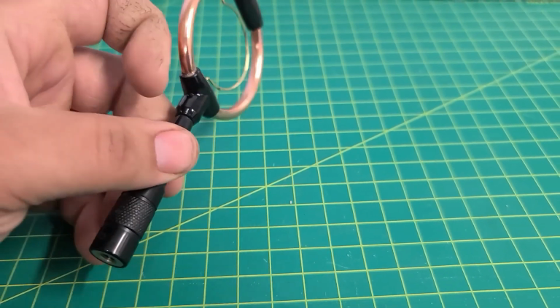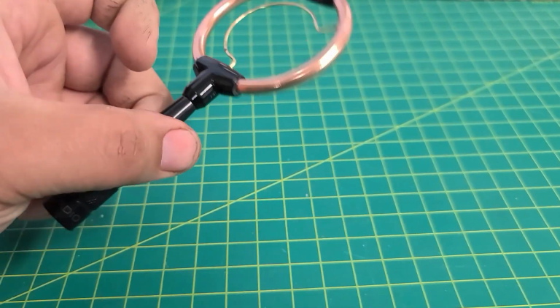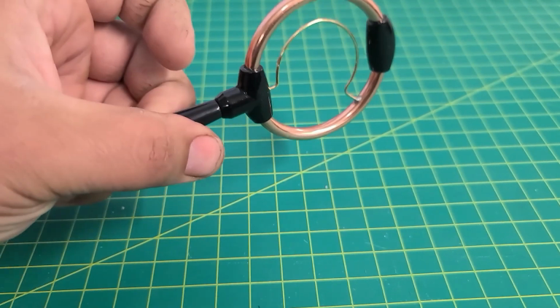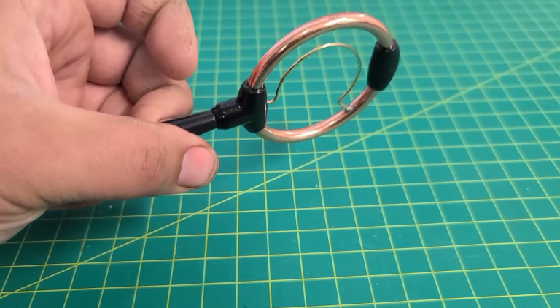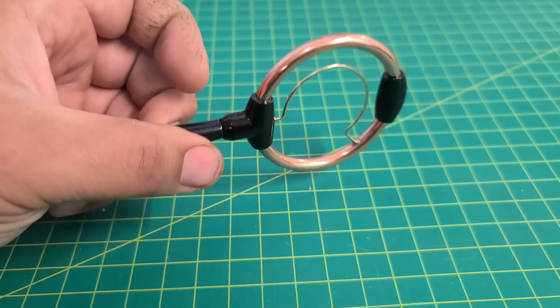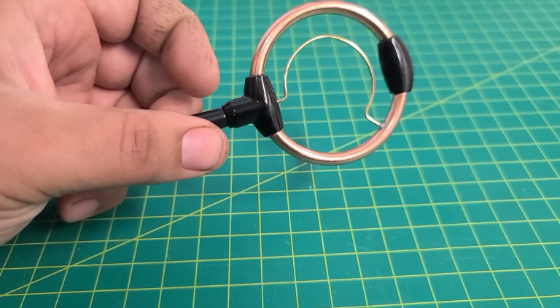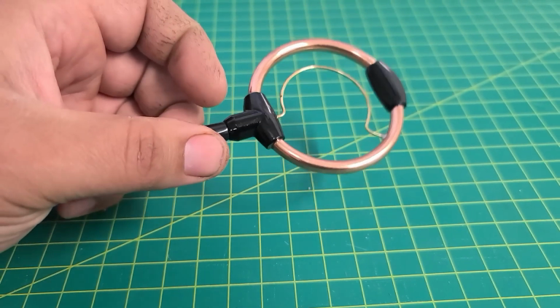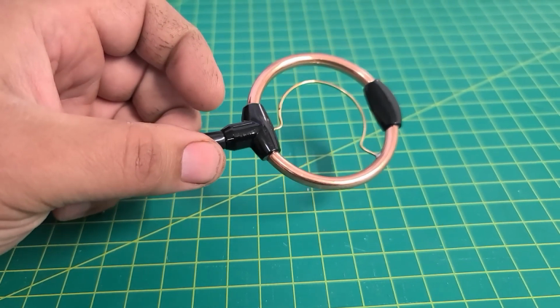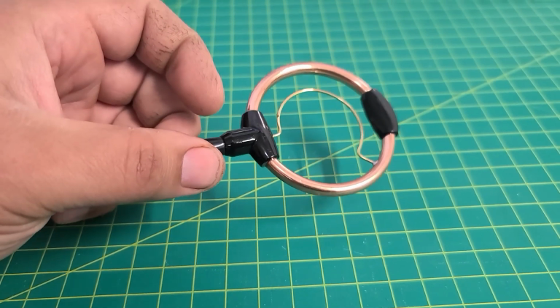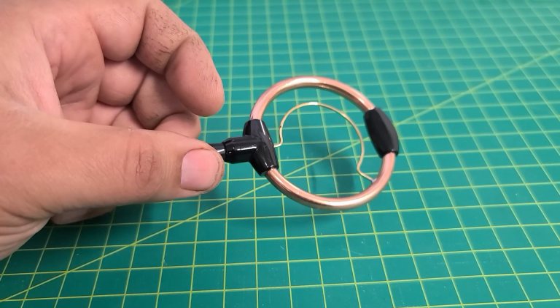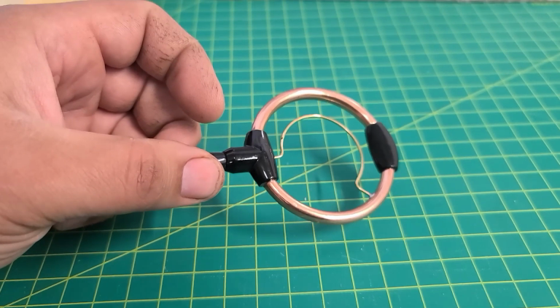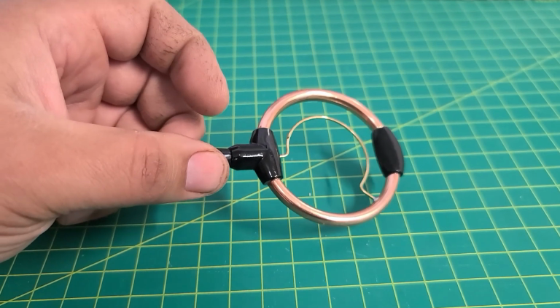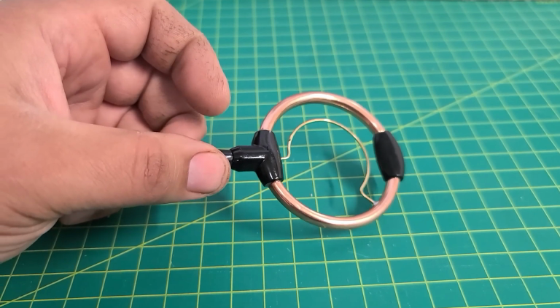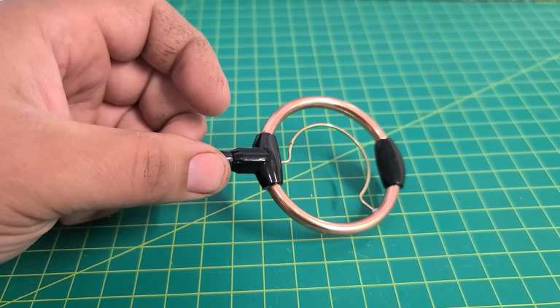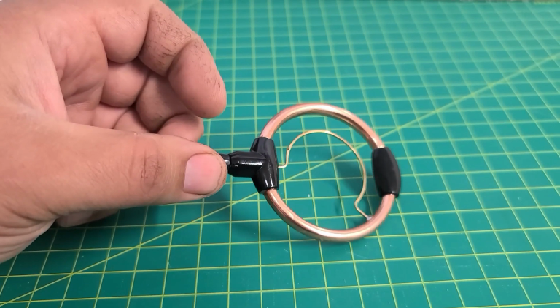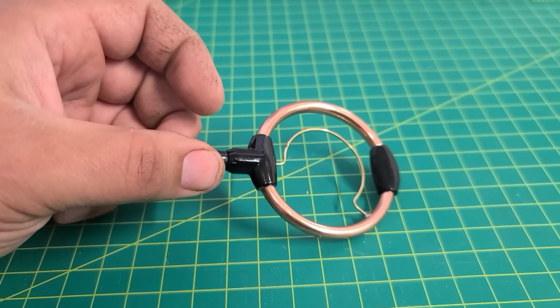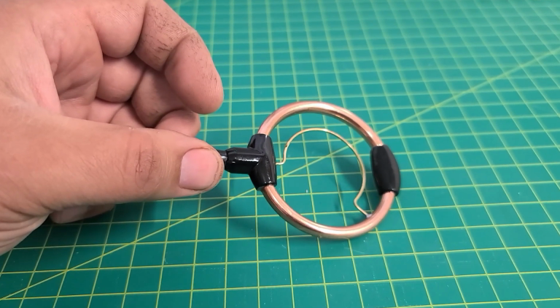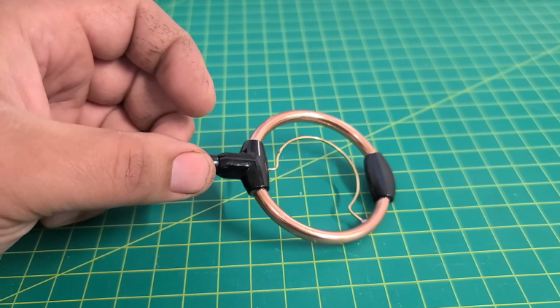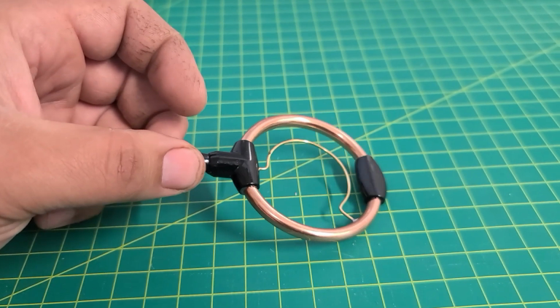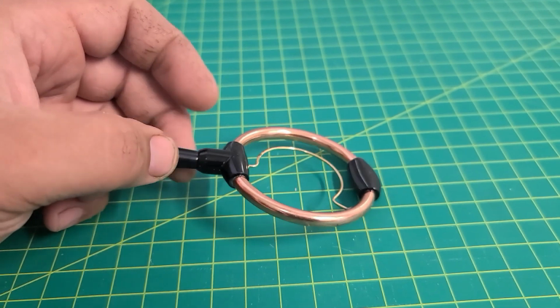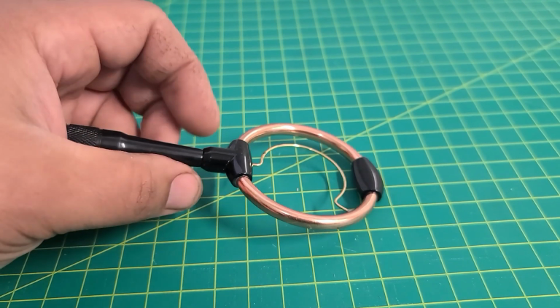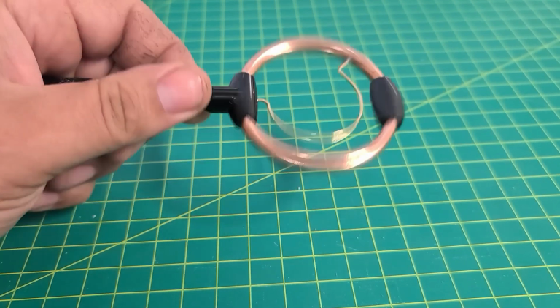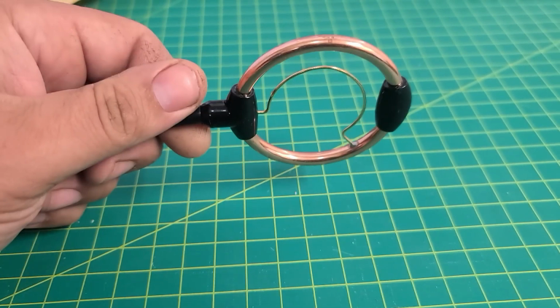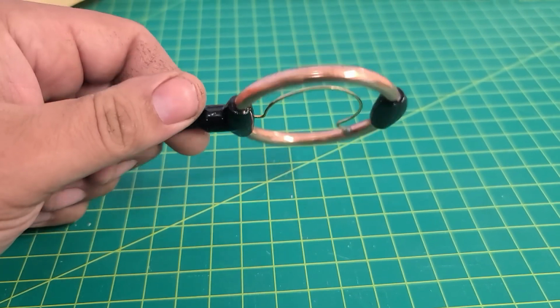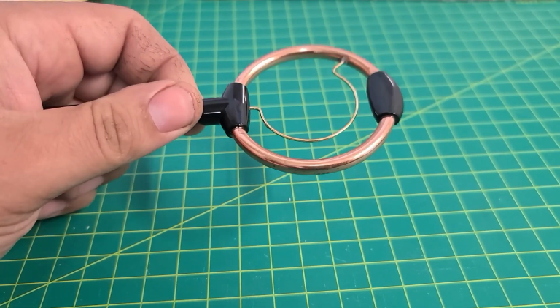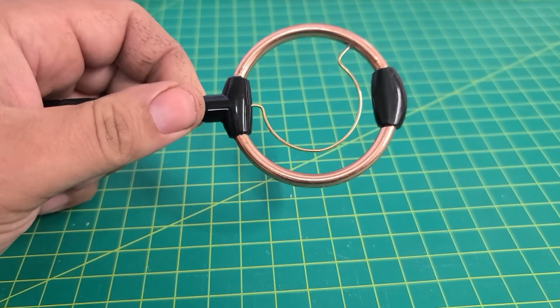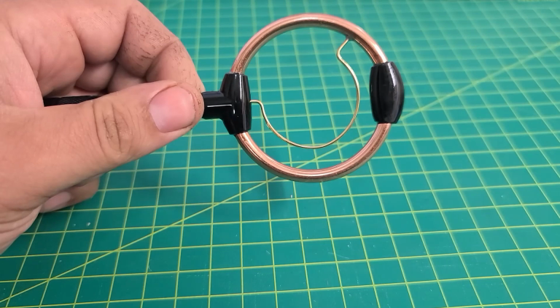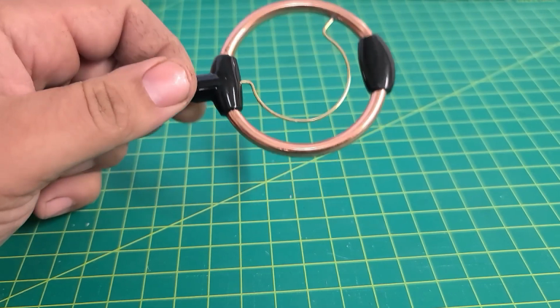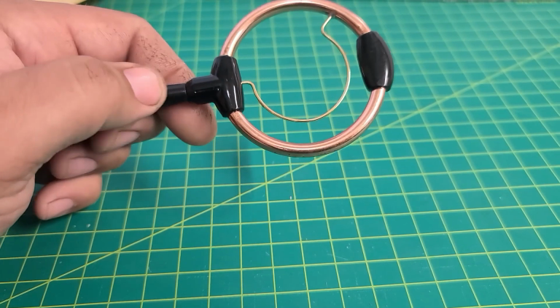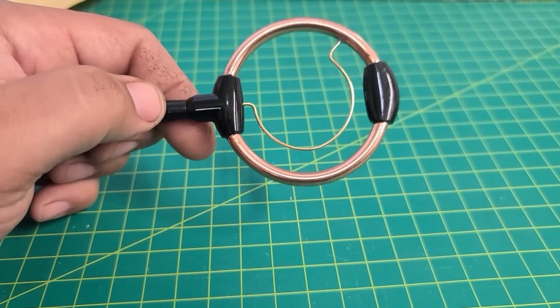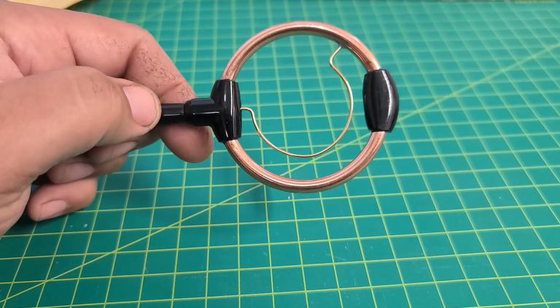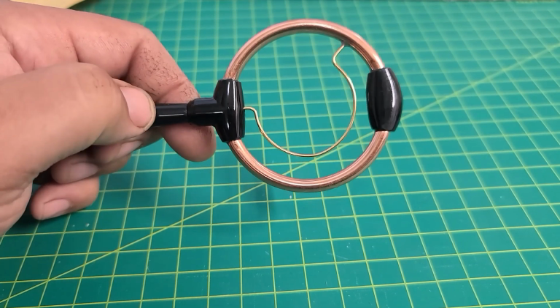I bought these to play around with my FT-70 and my FT-5D. I'll just try to kind of experiment with them.